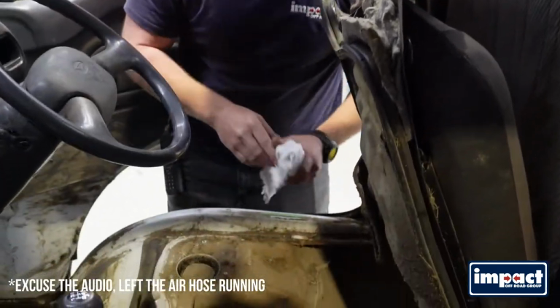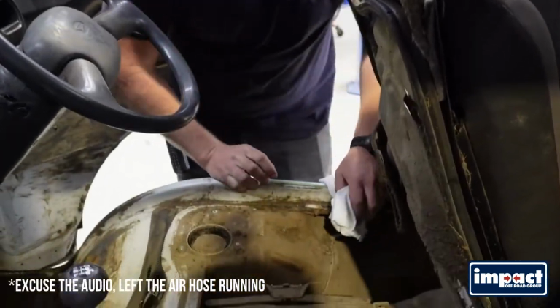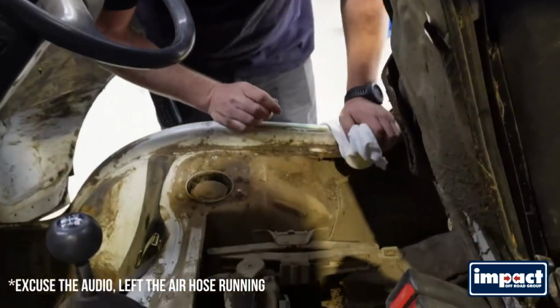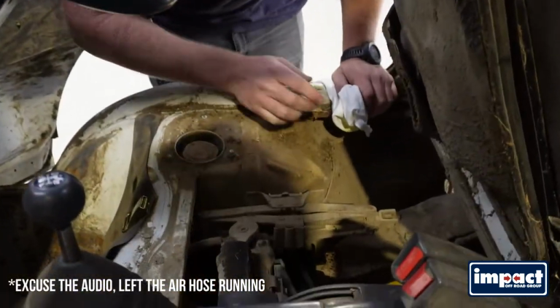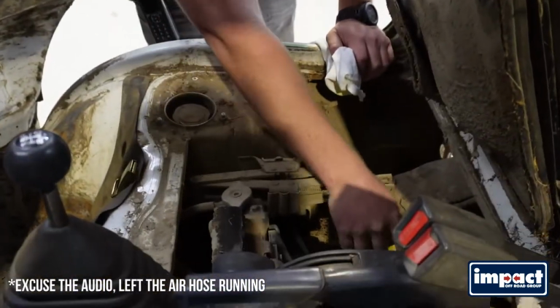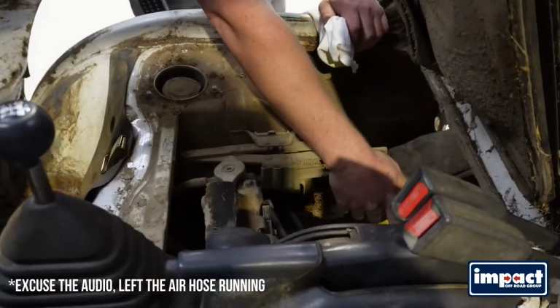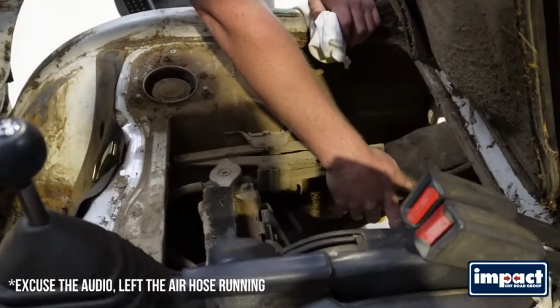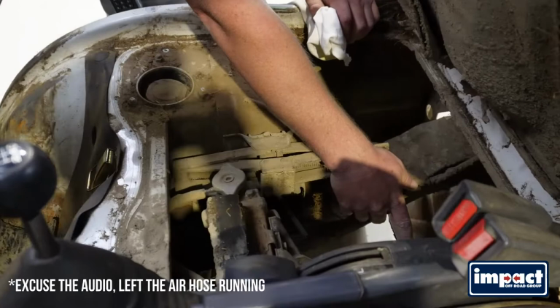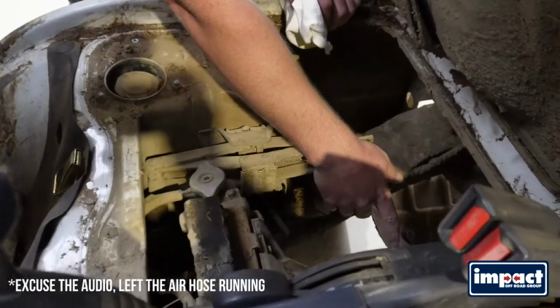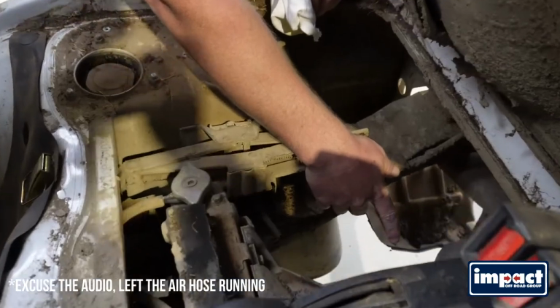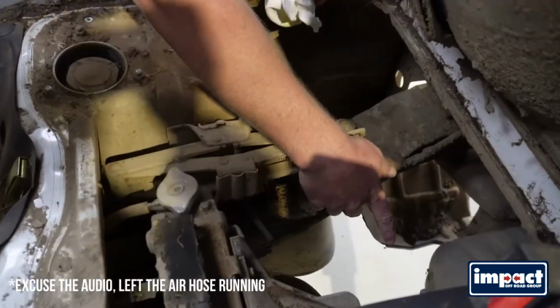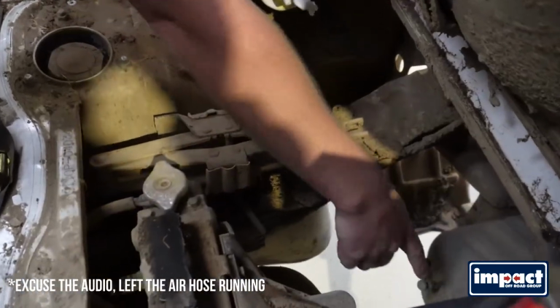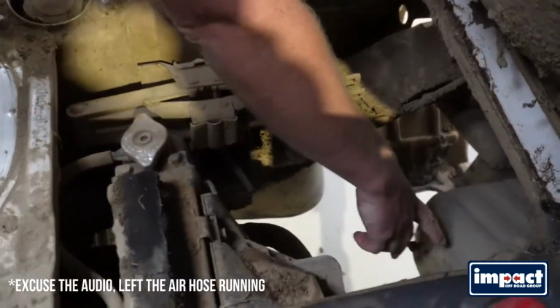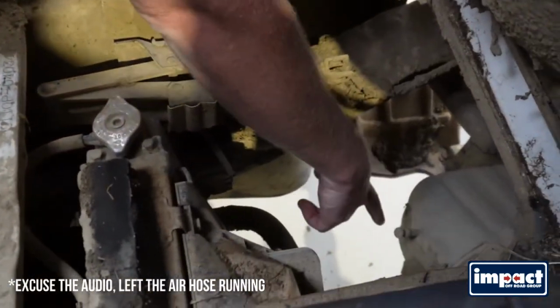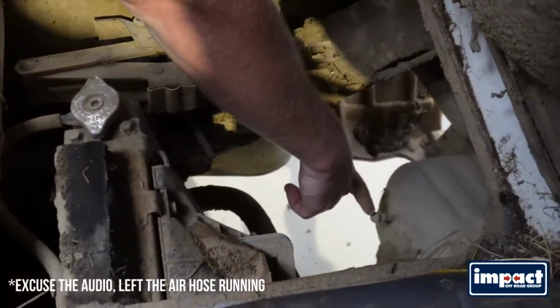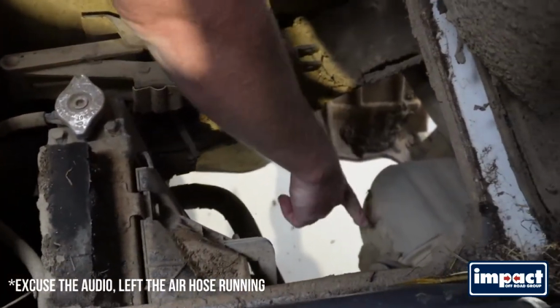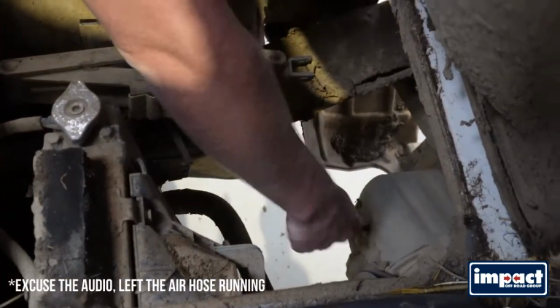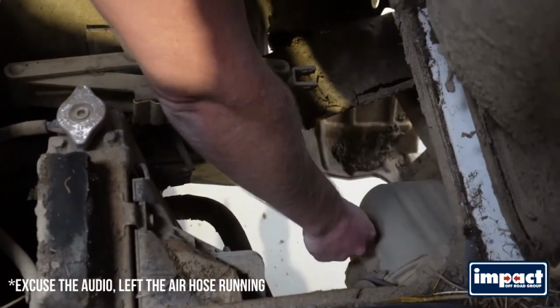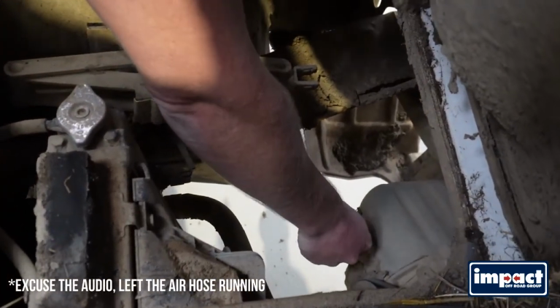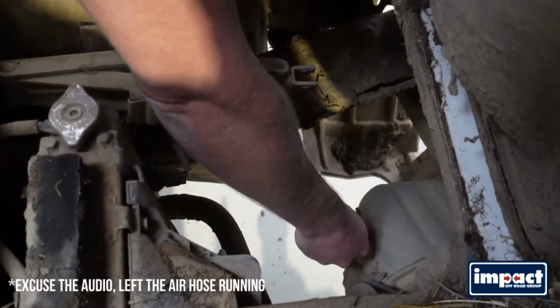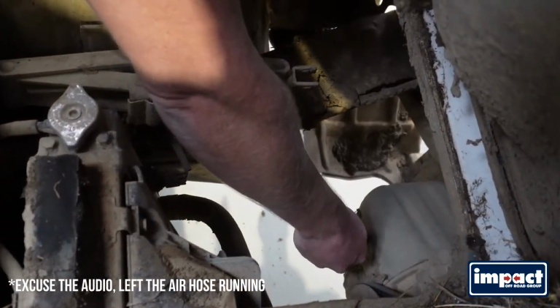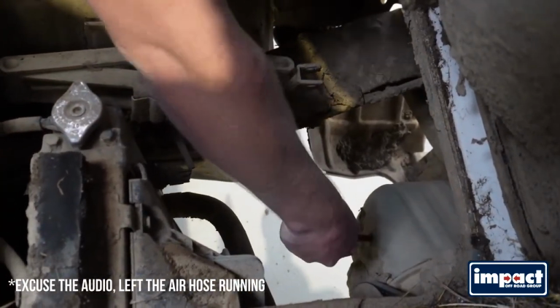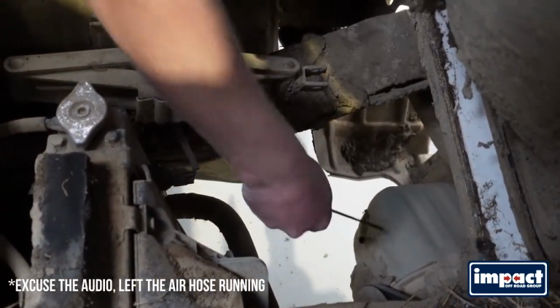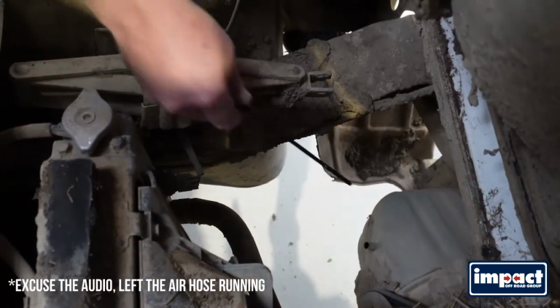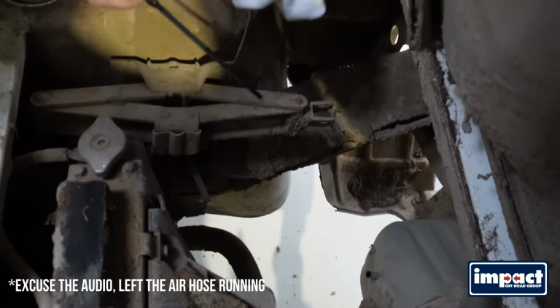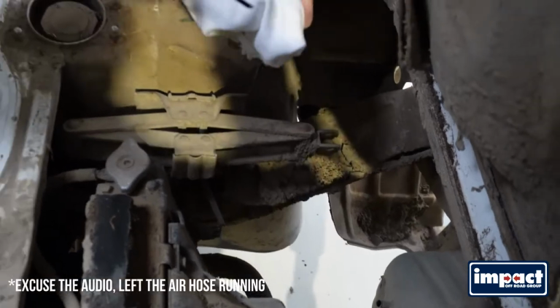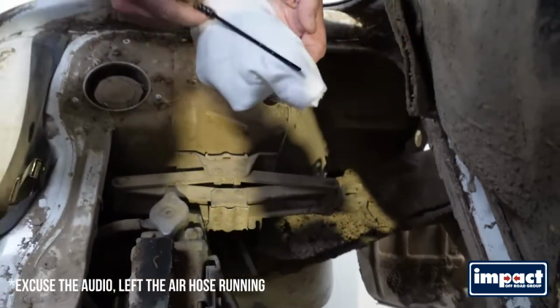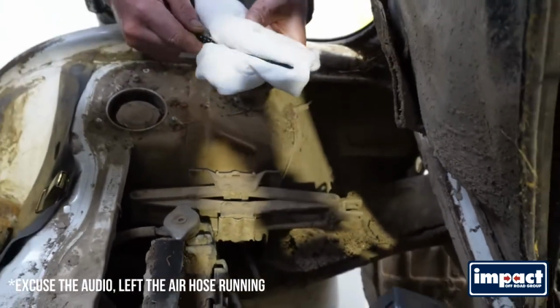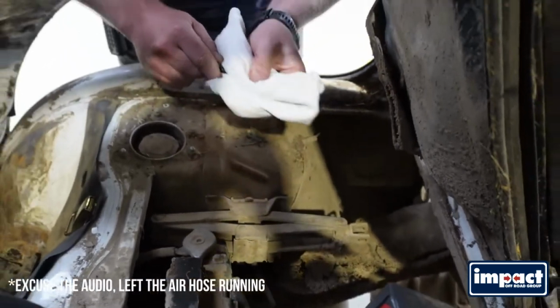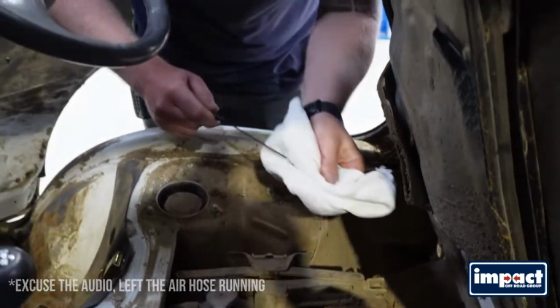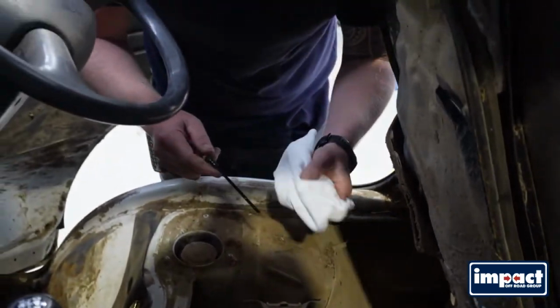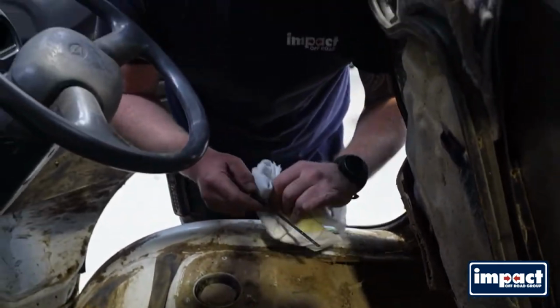The dipstick on these Daihatsu's is way down here, right below, right above the sump. It's got a tiny little dipstick on the front. Pull it out and give it a wipe first.